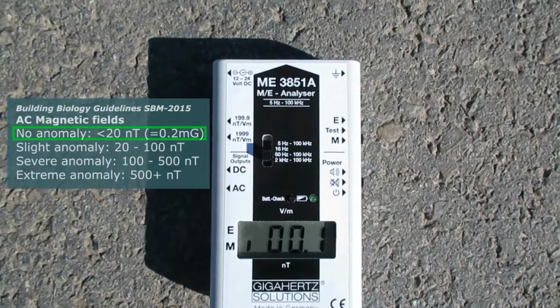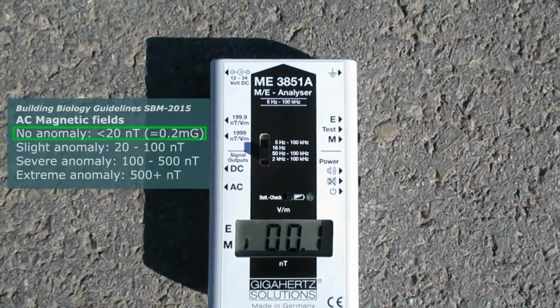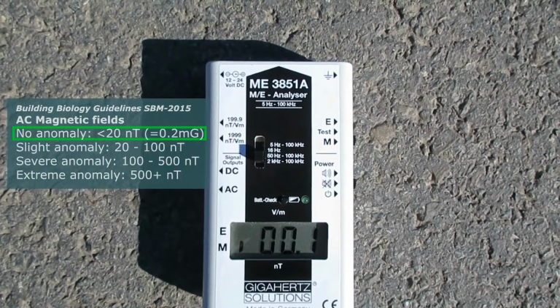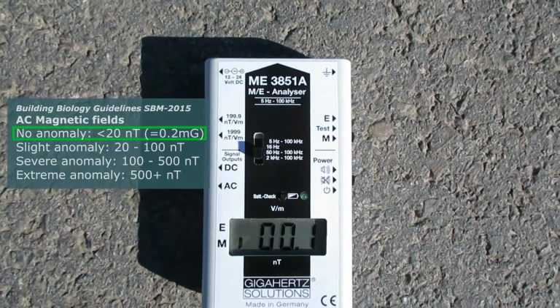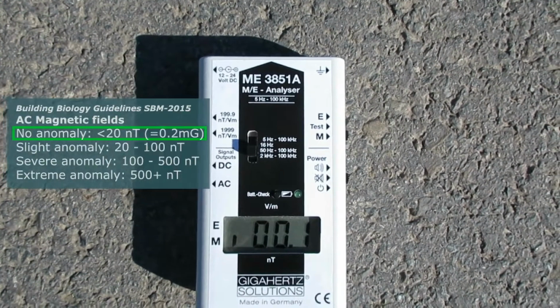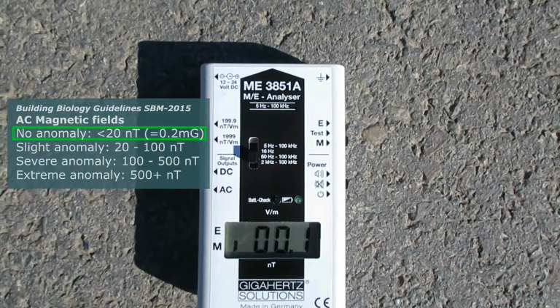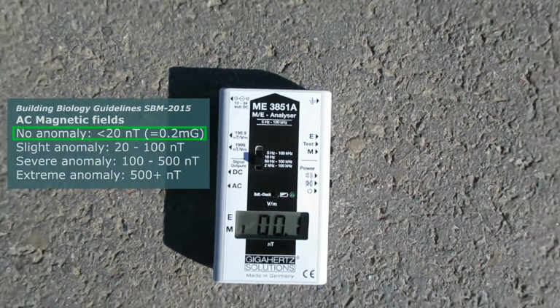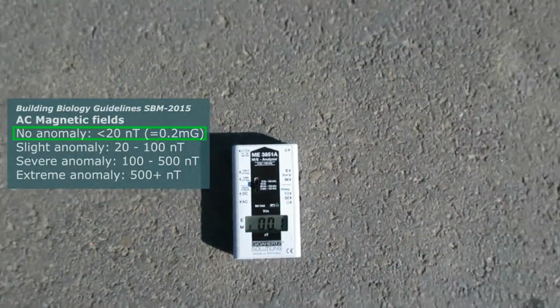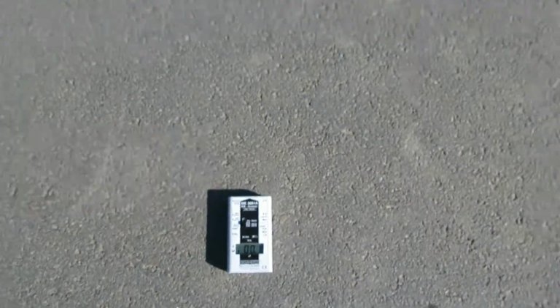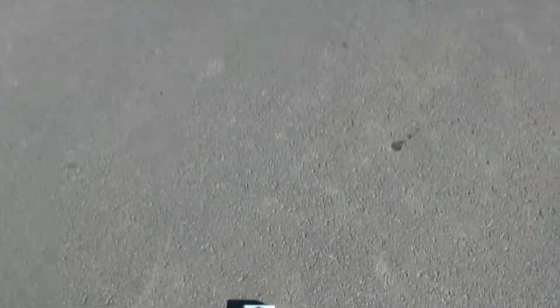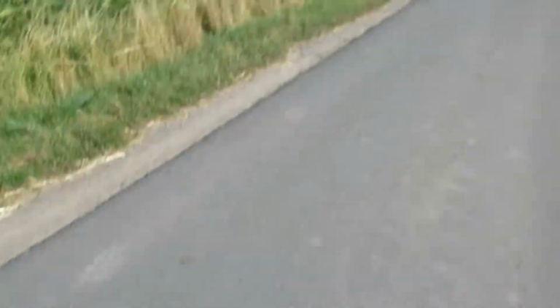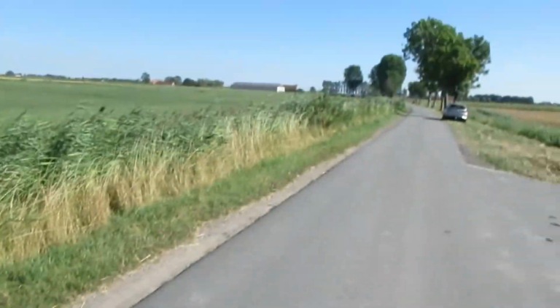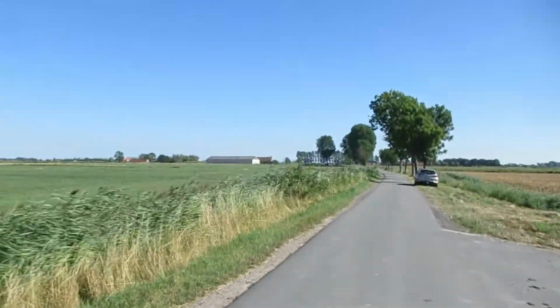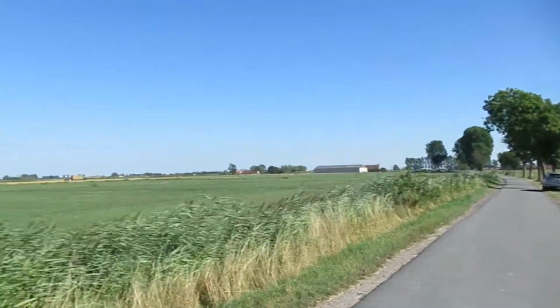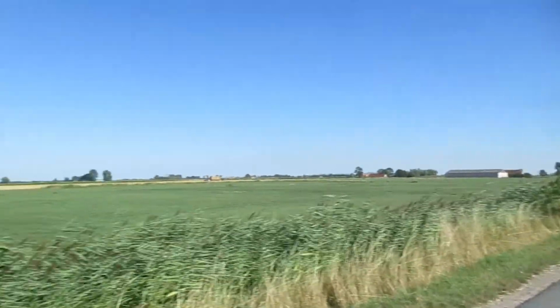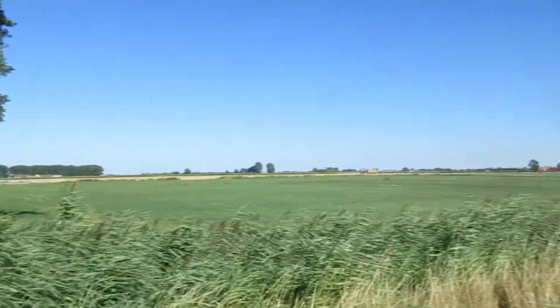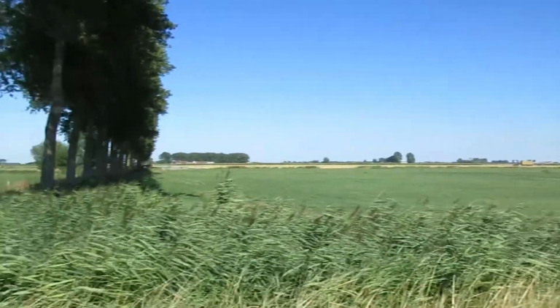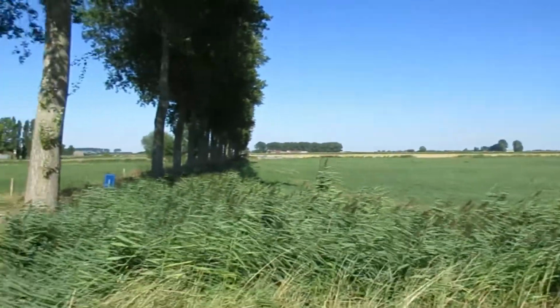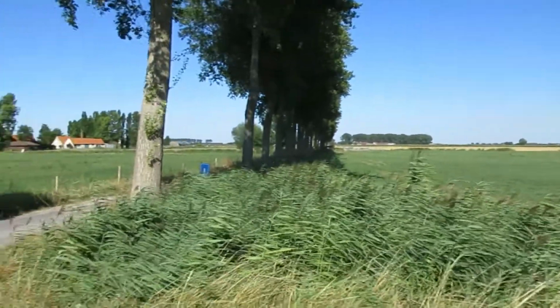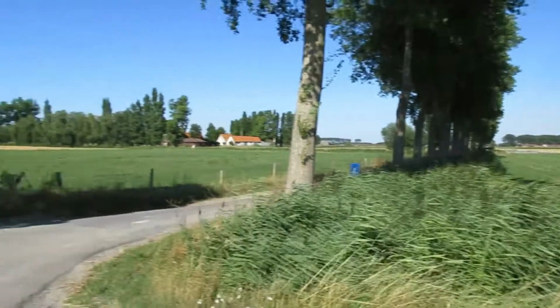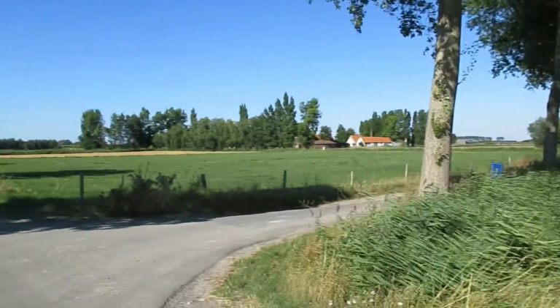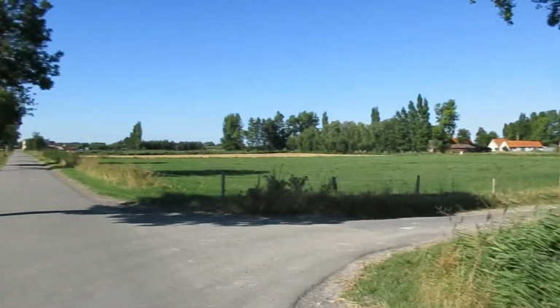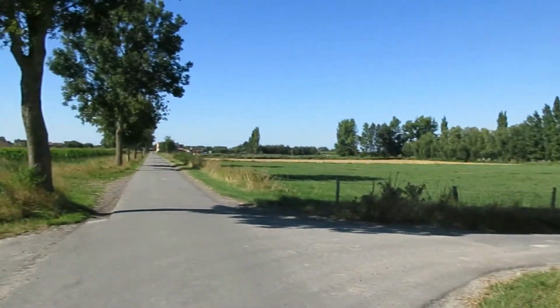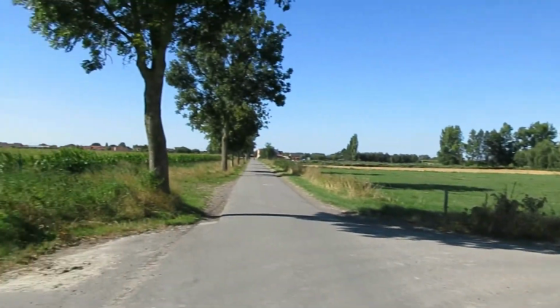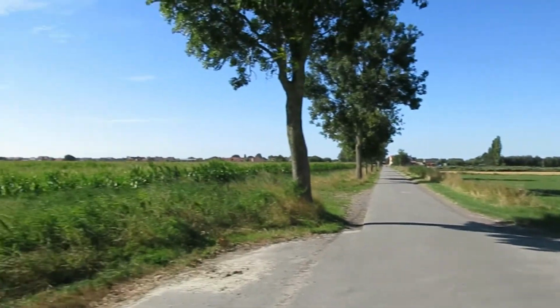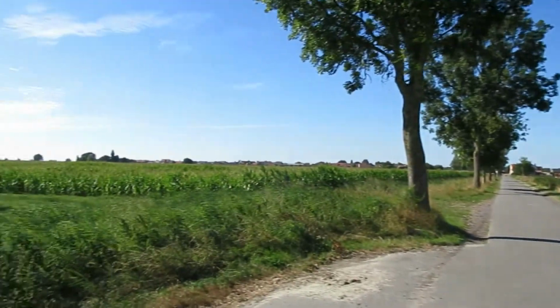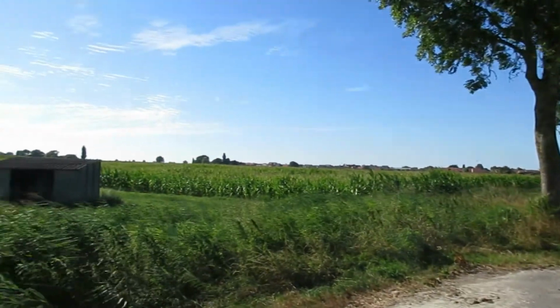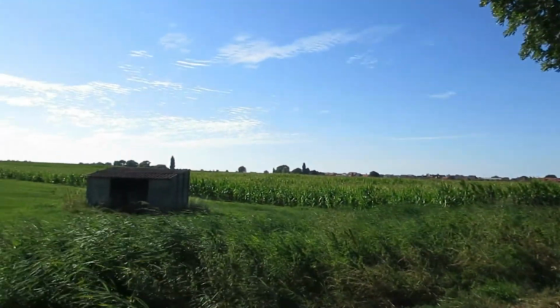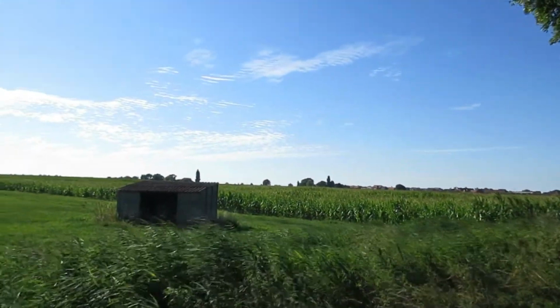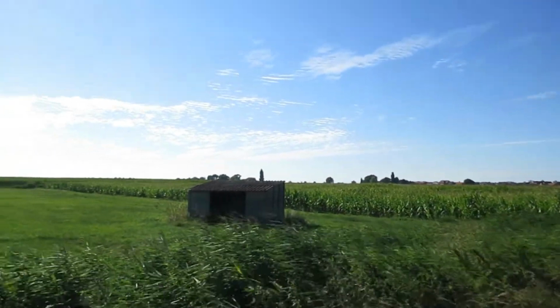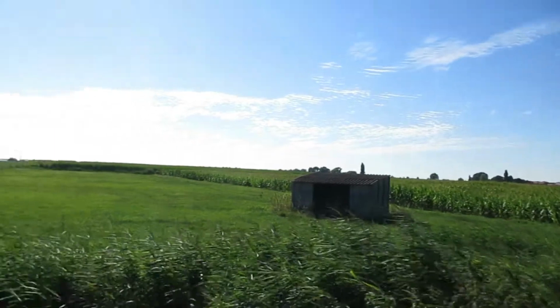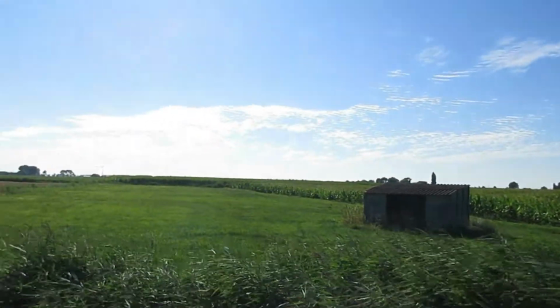Measuring AC magnetic fields on the street next to the field. There are no cables of any kind above ground — this is why I chose this area for testing.